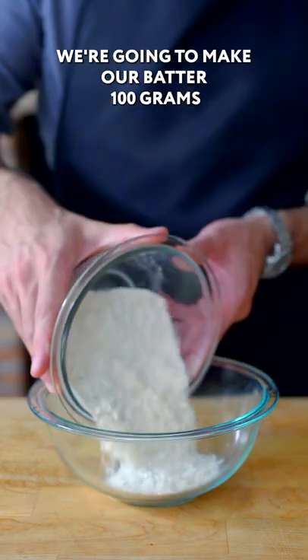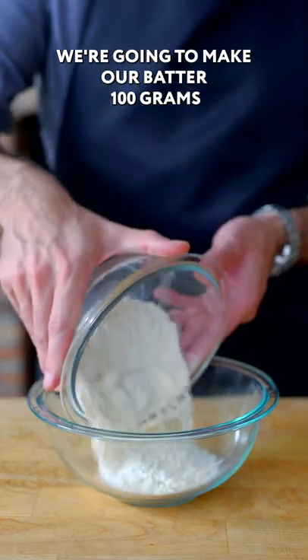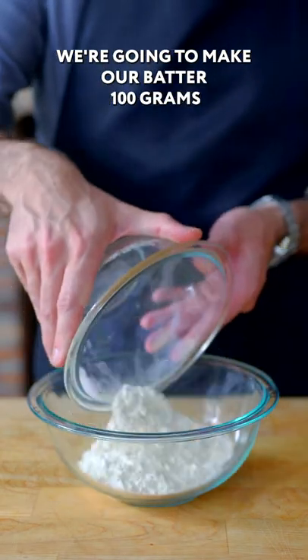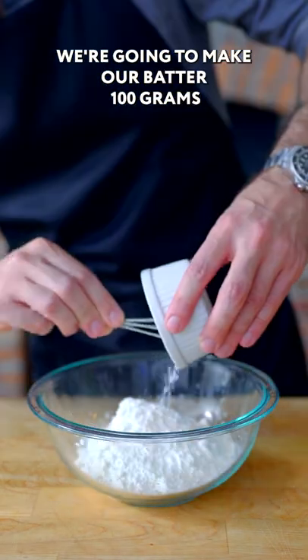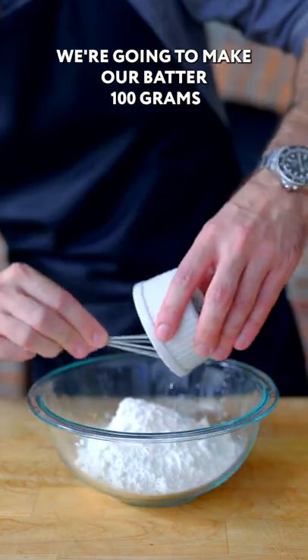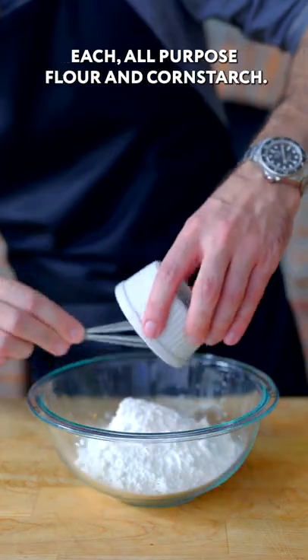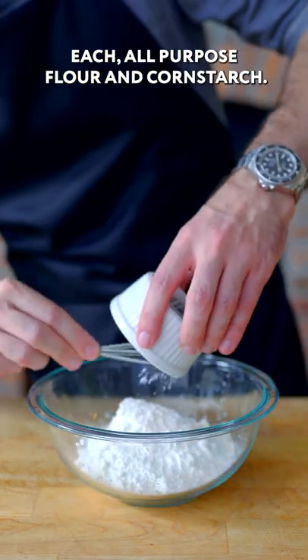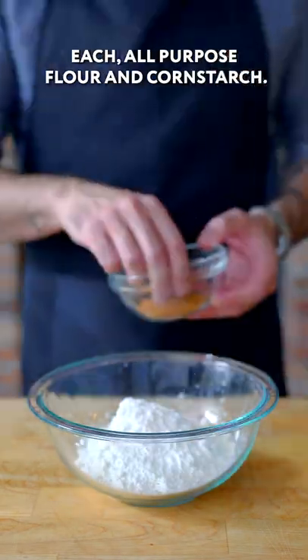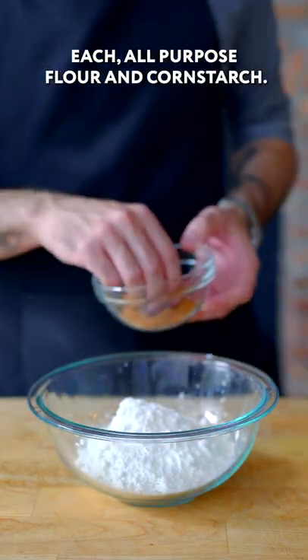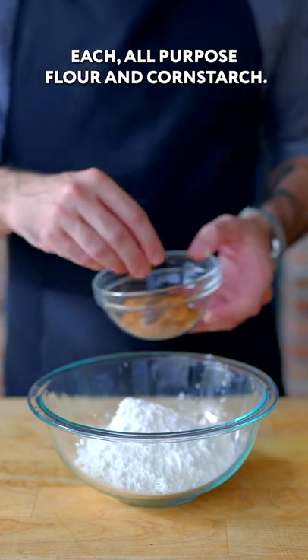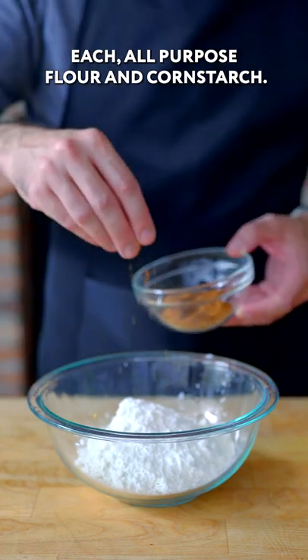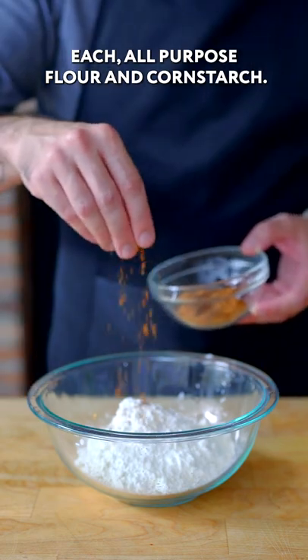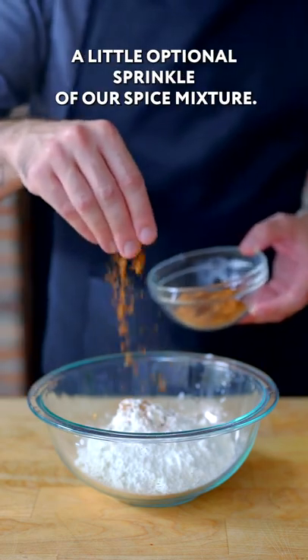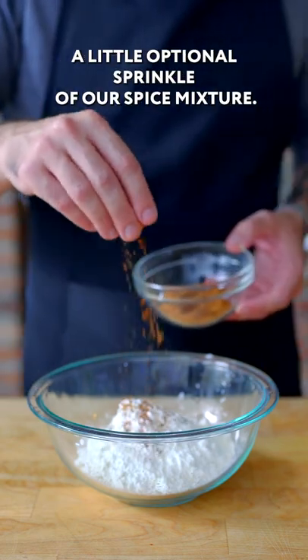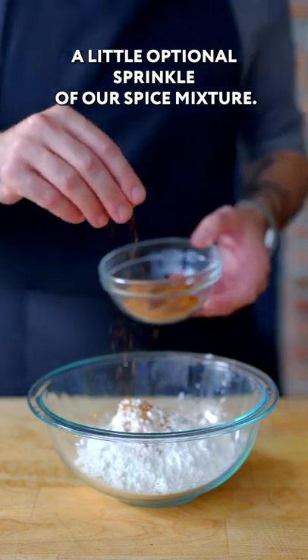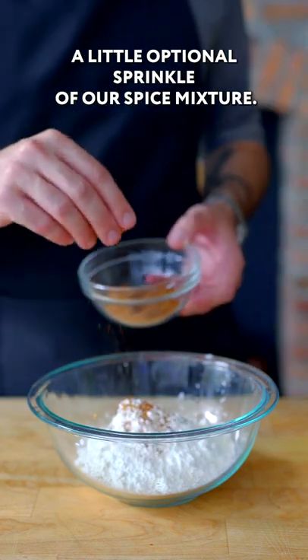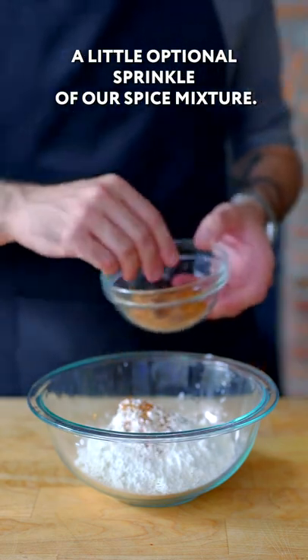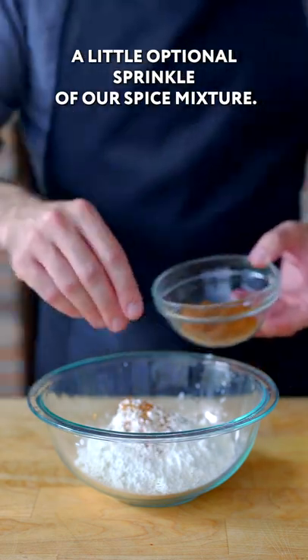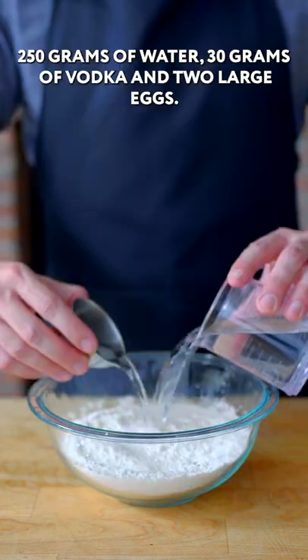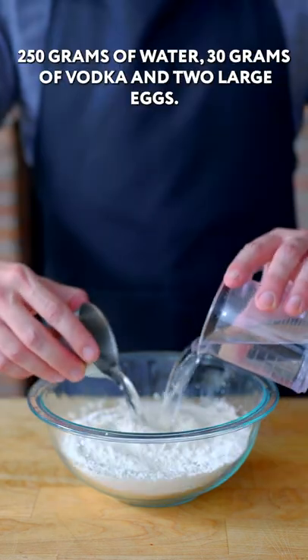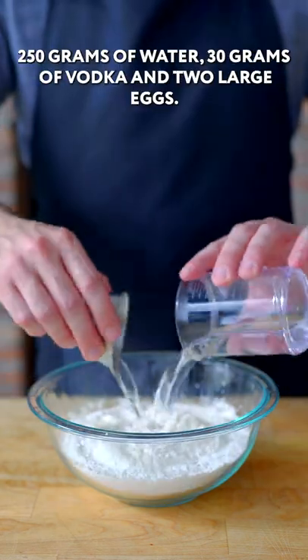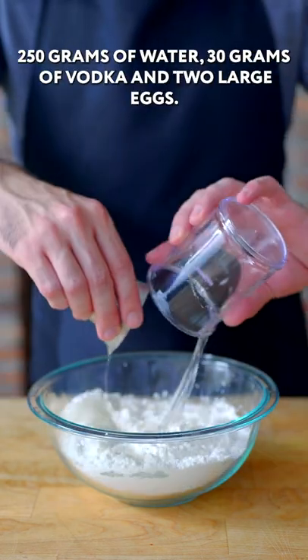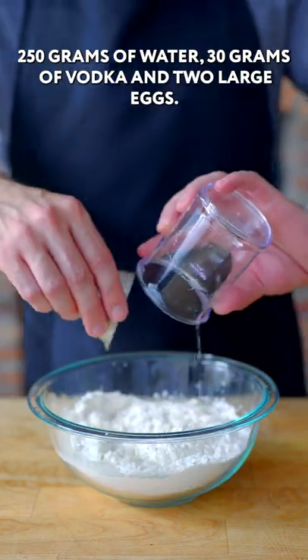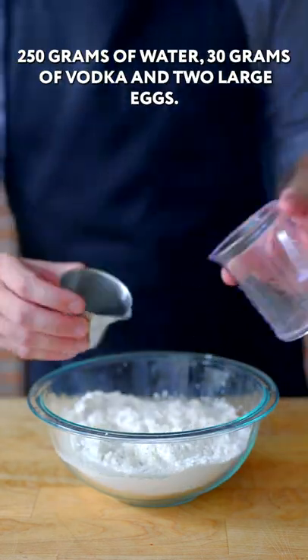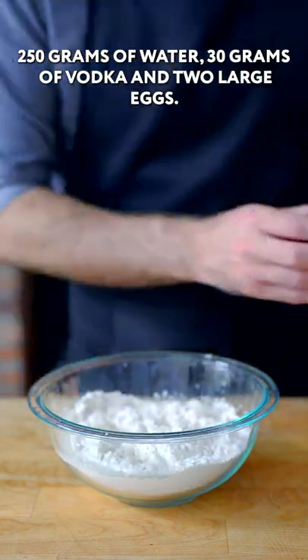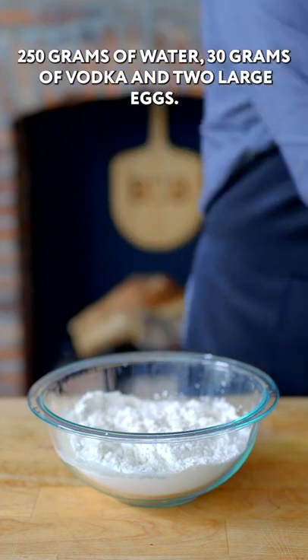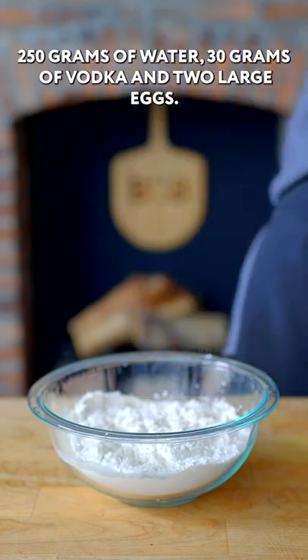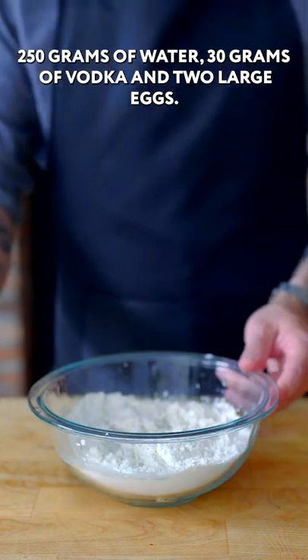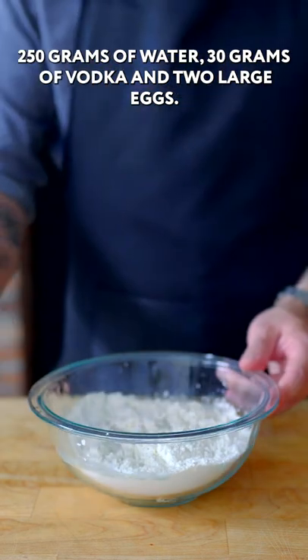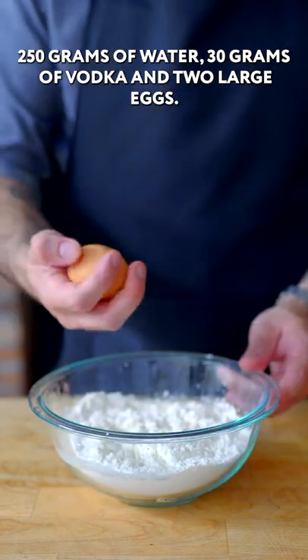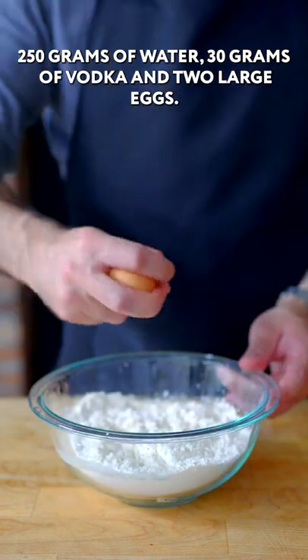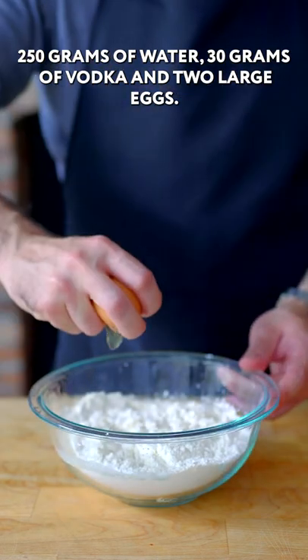We're going to make our batter. It's 100 grams each all-purpose flour and cornstarch, a little optional sprinkle of our spice mixture, 250 grams of water, 30 grams of vodka and two large eggs.